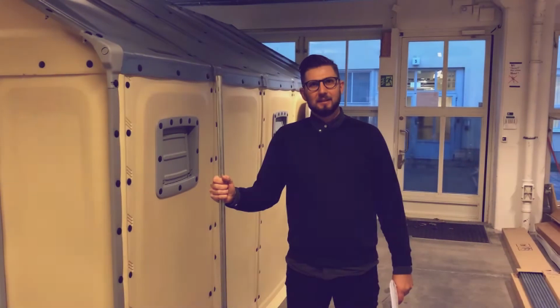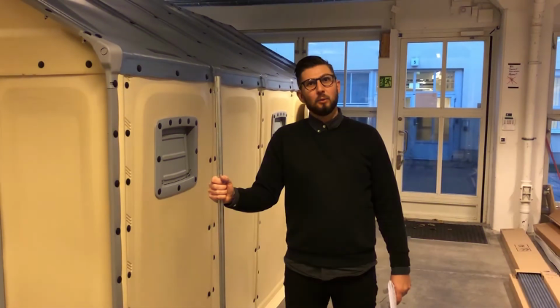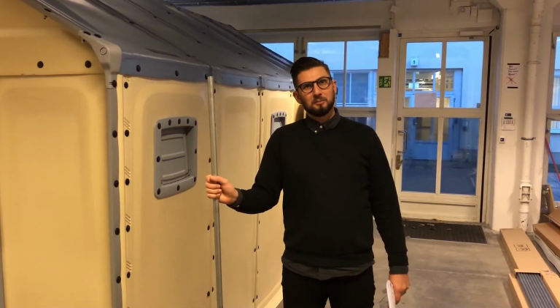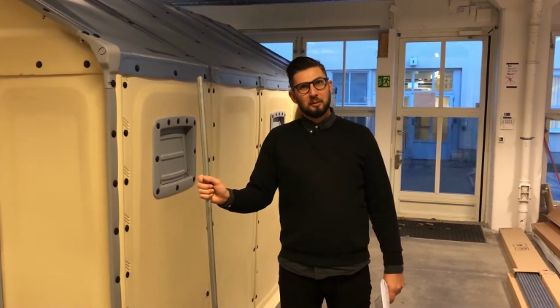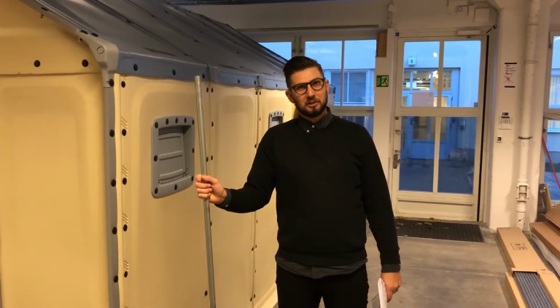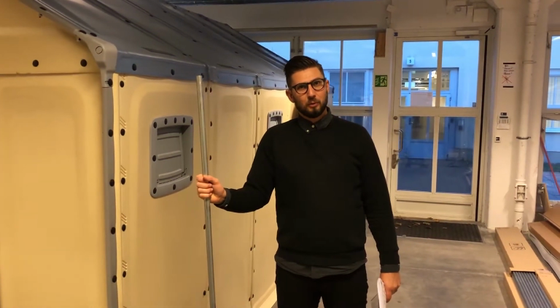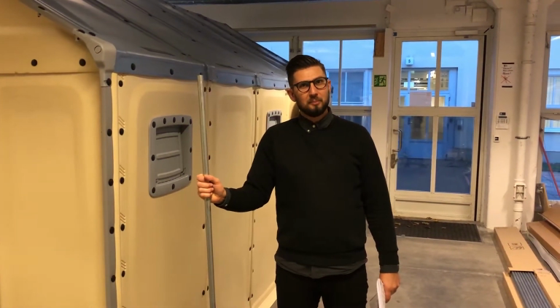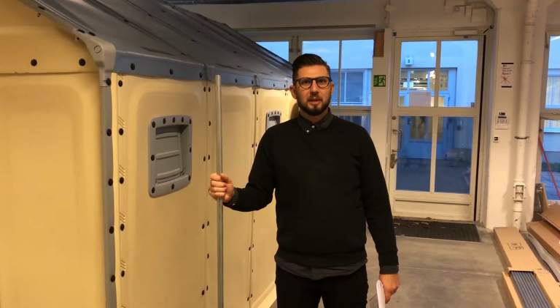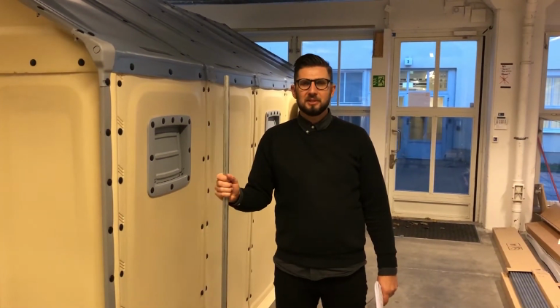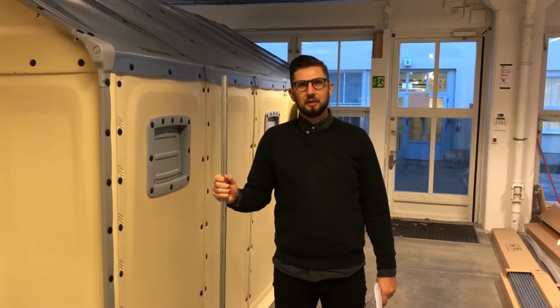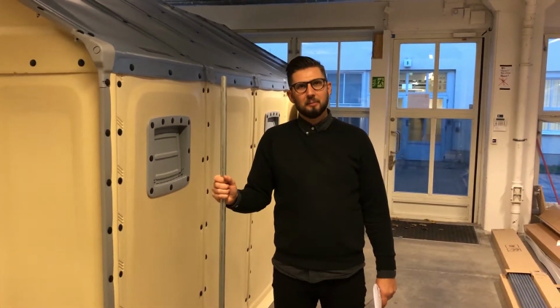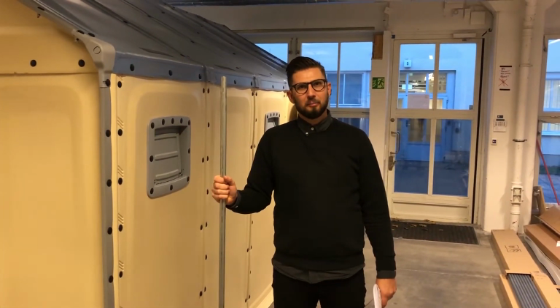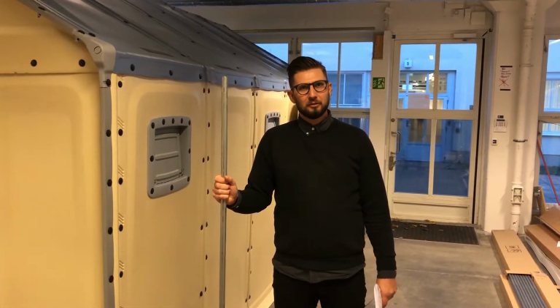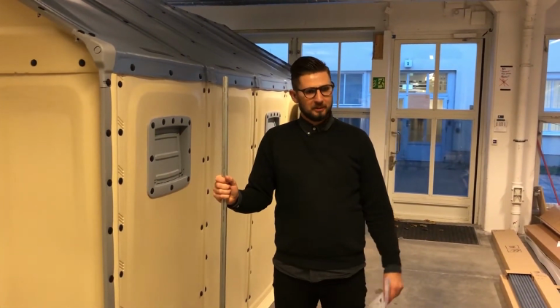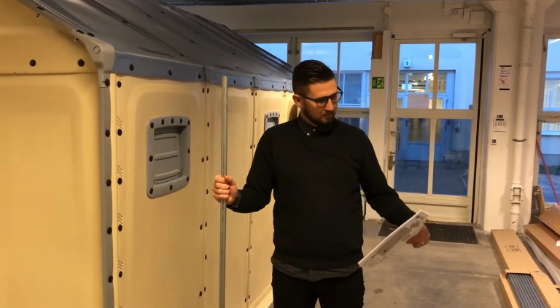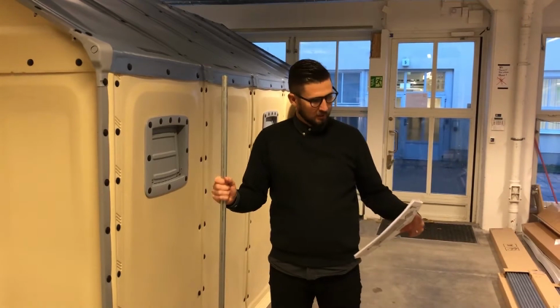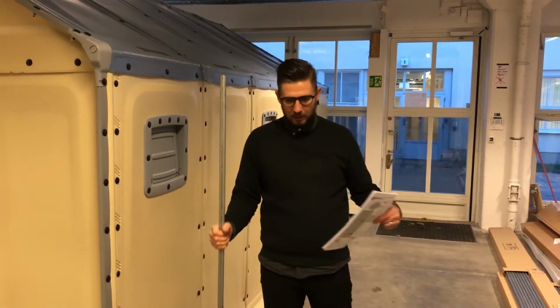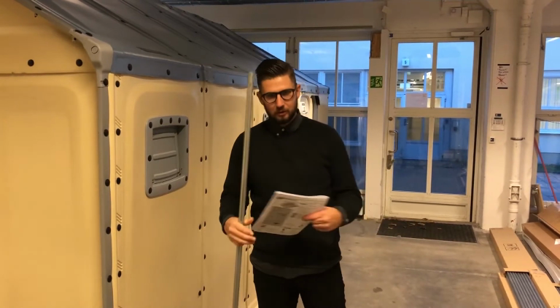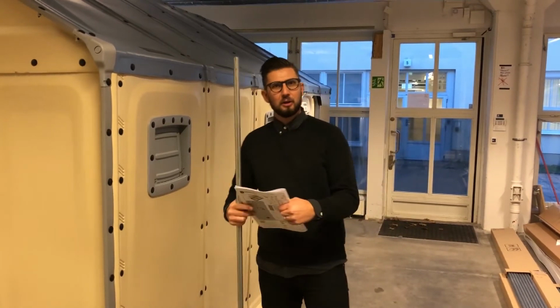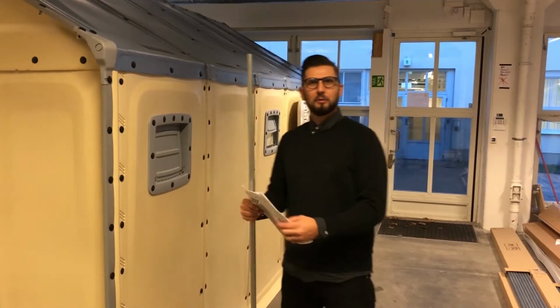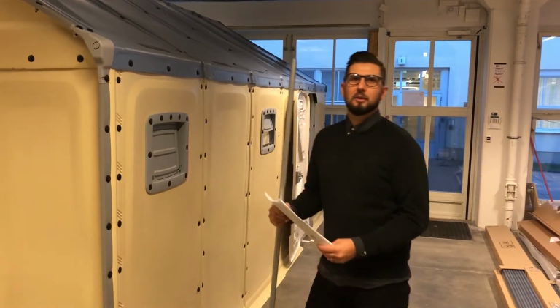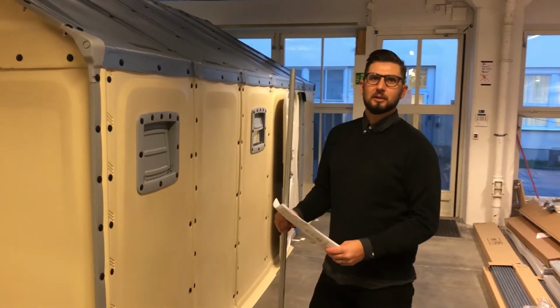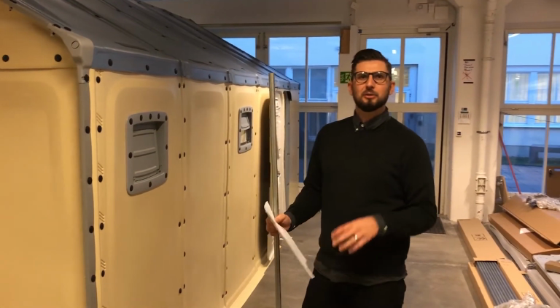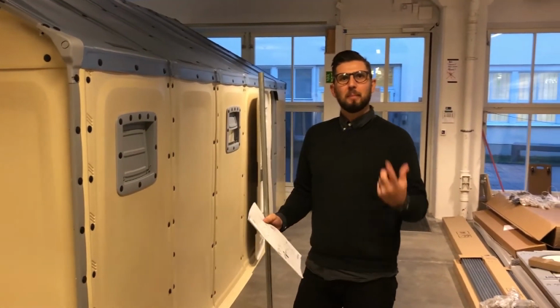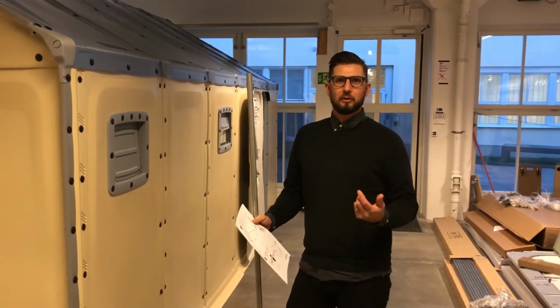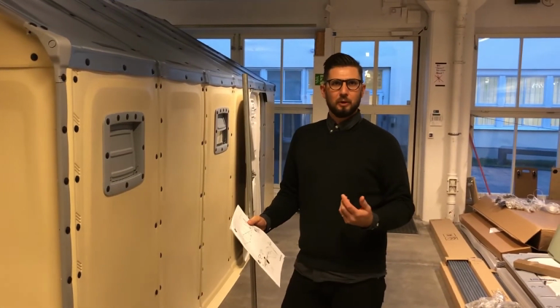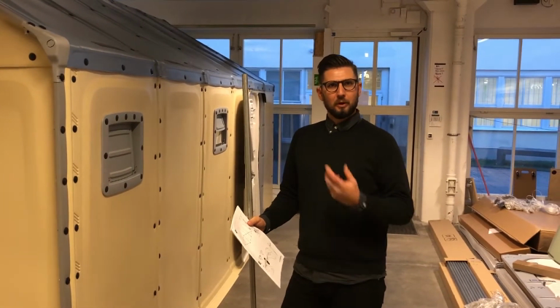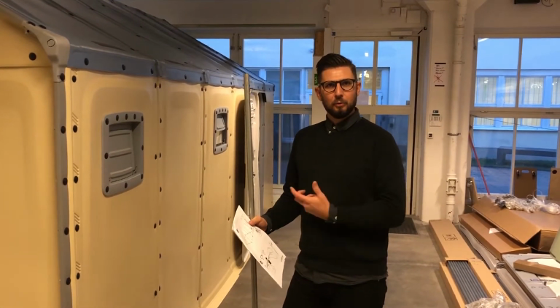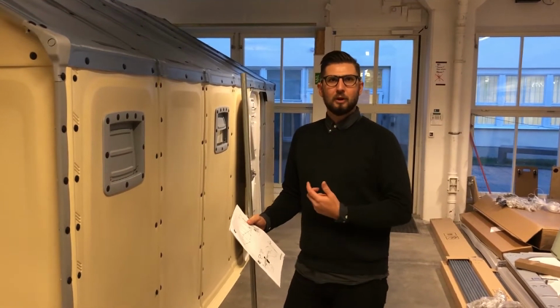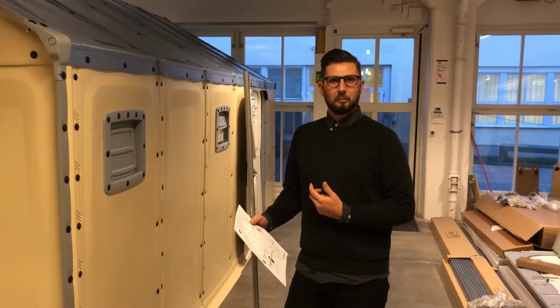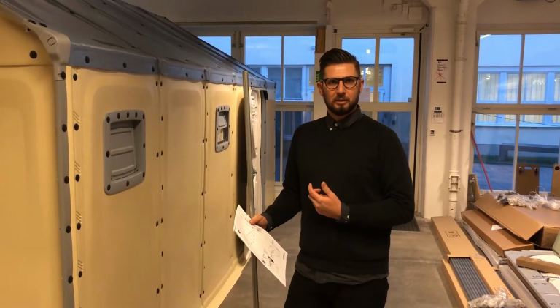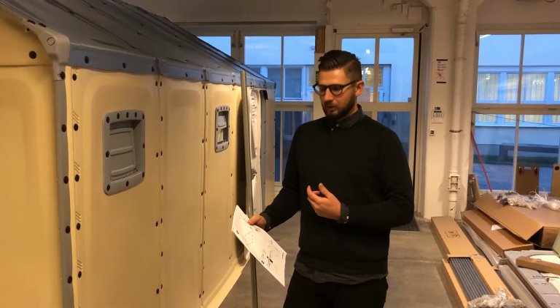Hello, welcome to the Better Shelter workshop. My name is David and I'm Head of Product Development. Today we're going to talk about some issues that might occur when you put the roof onto the Better Shelter structure.